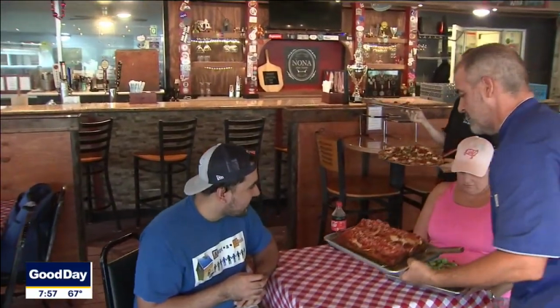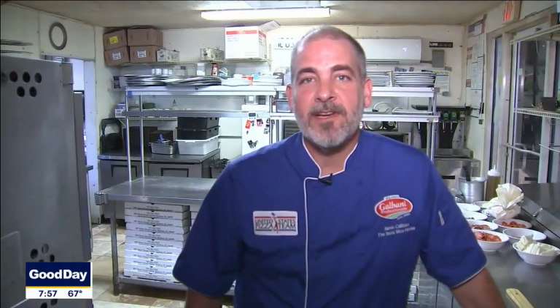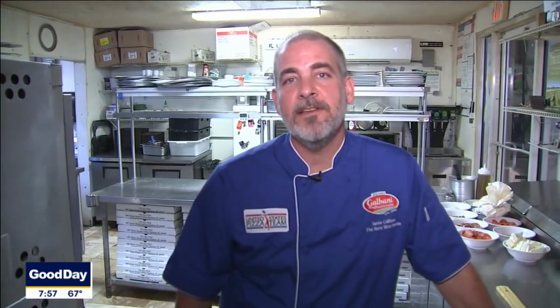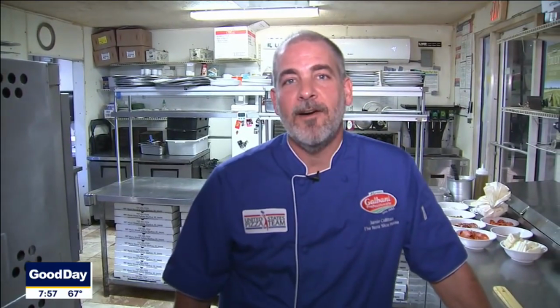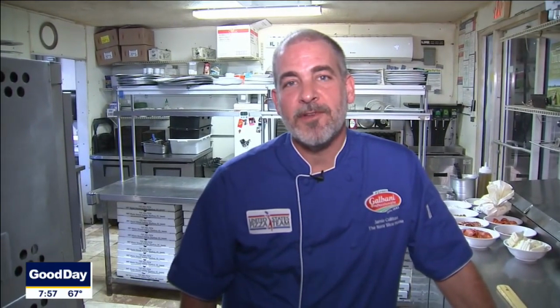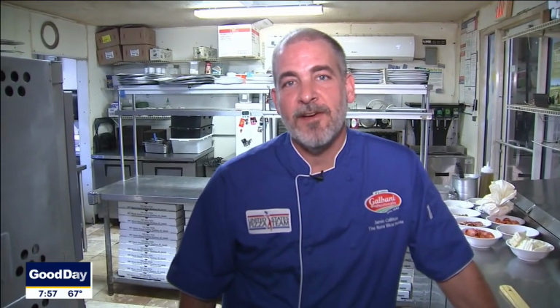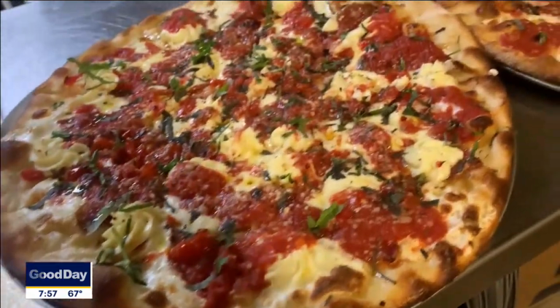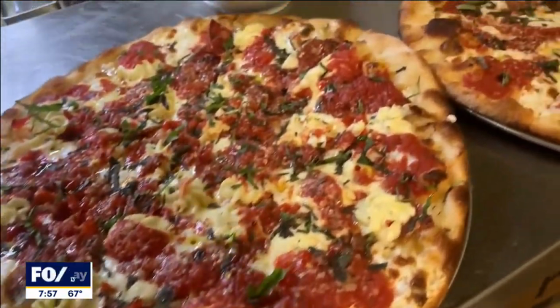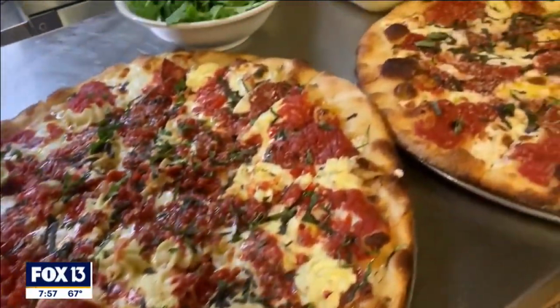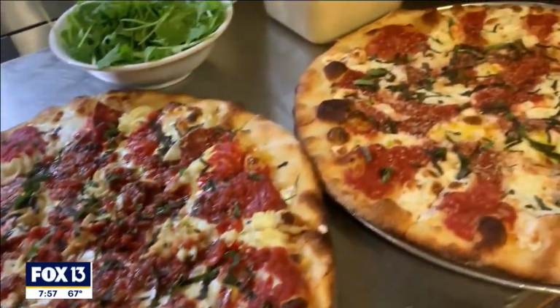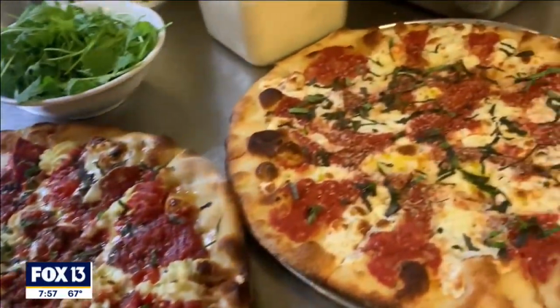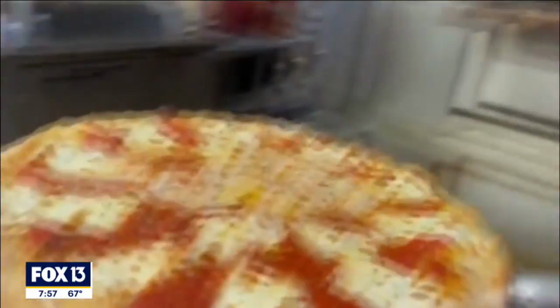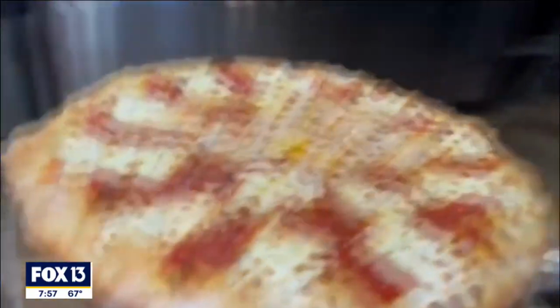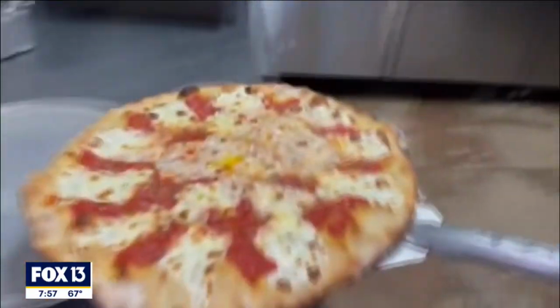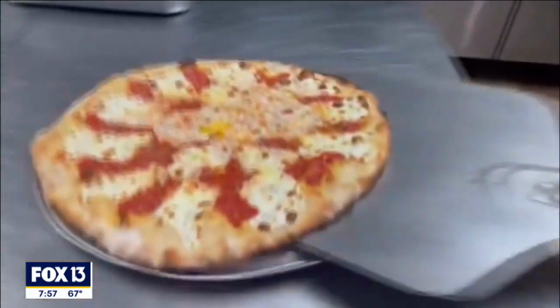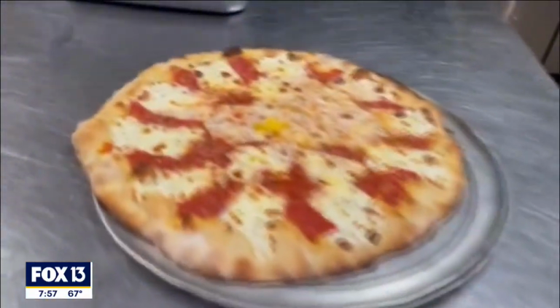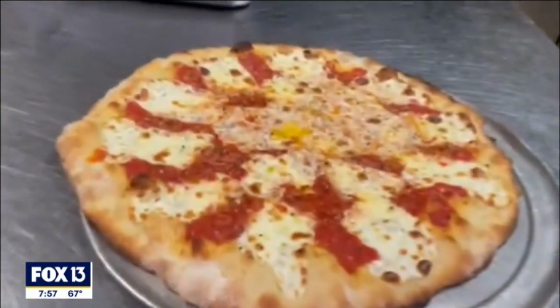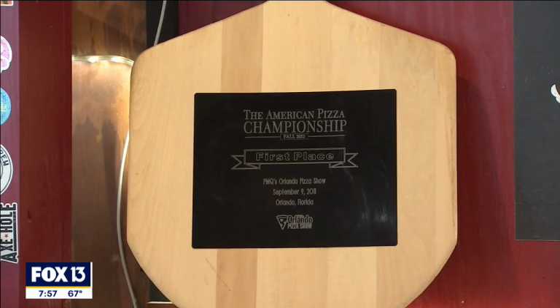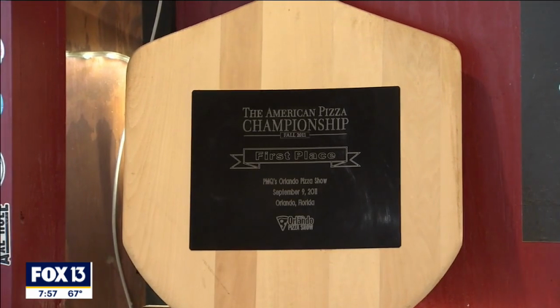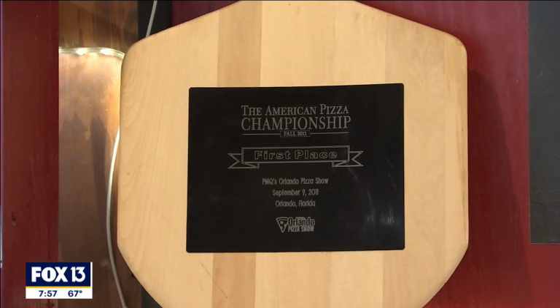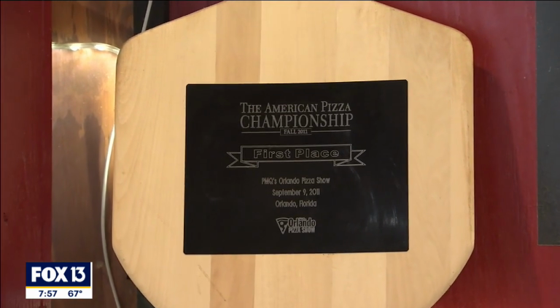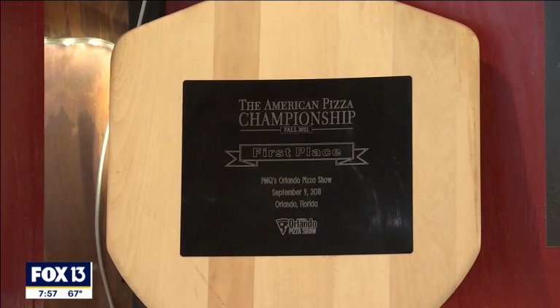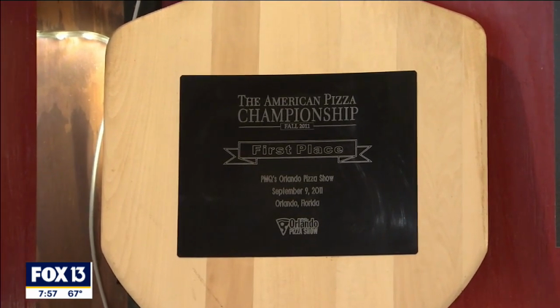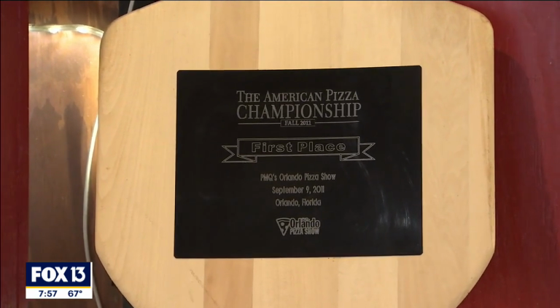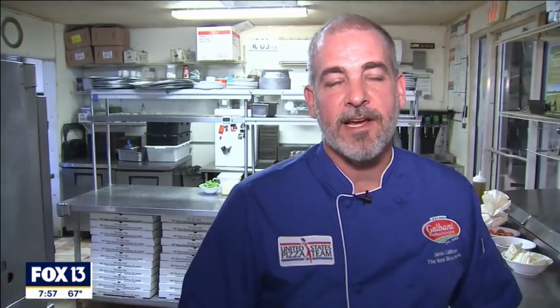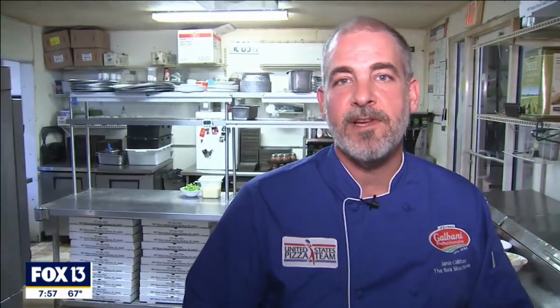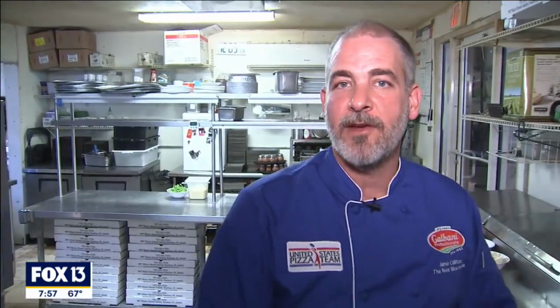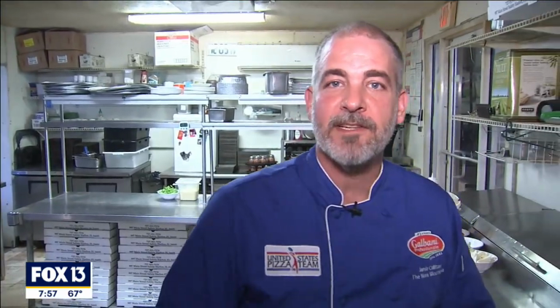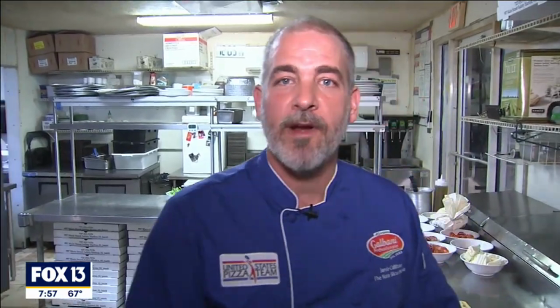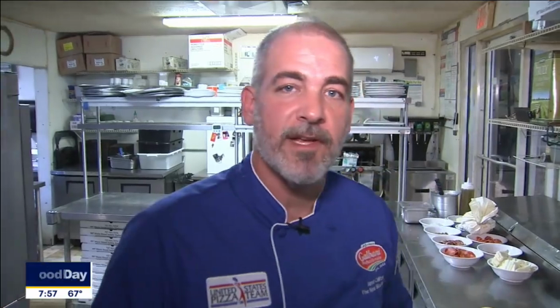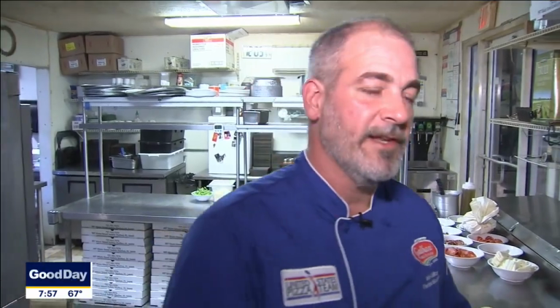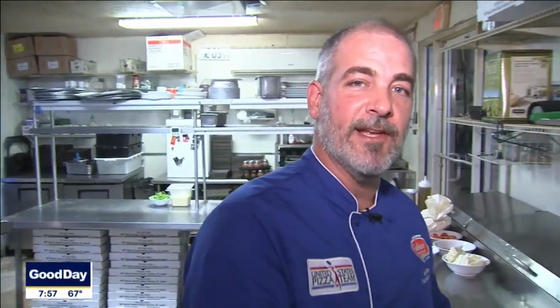I'm Jamie Culleton with the Nona Slice House. I'm going to show you a couple of our award-winning pizzas here. We're going to start with our pizza margarita. We took first place in the country in 2011 with this. It's our take on your classic margarita. So let's take a look.